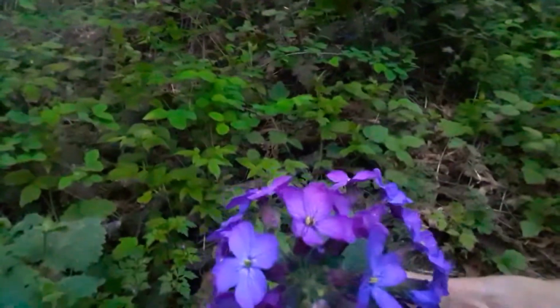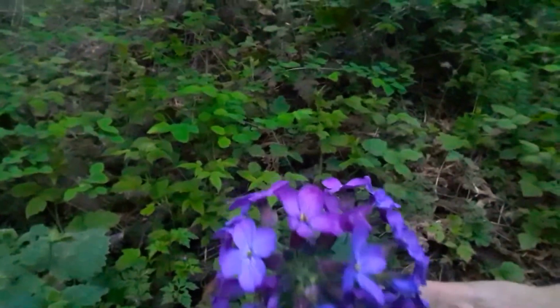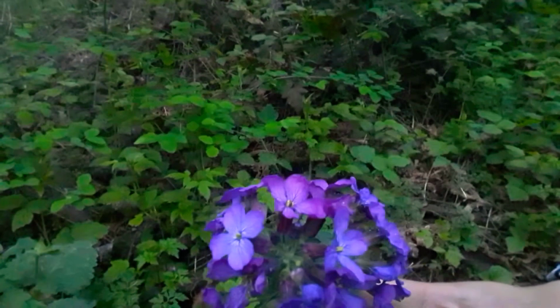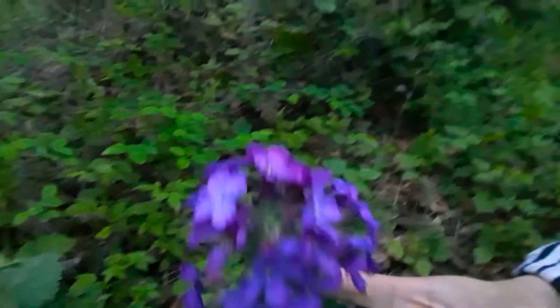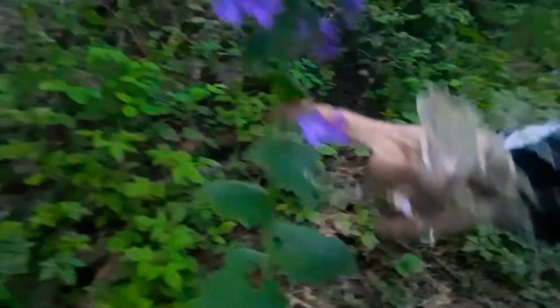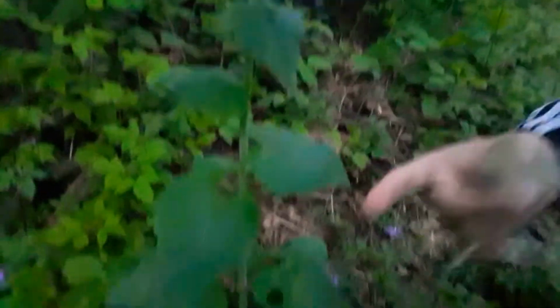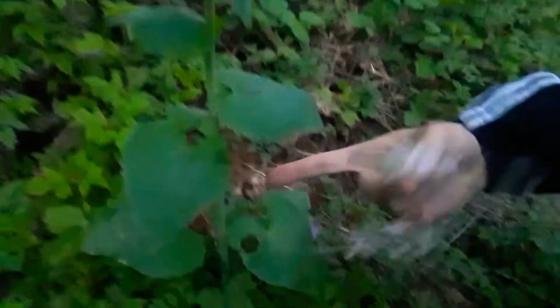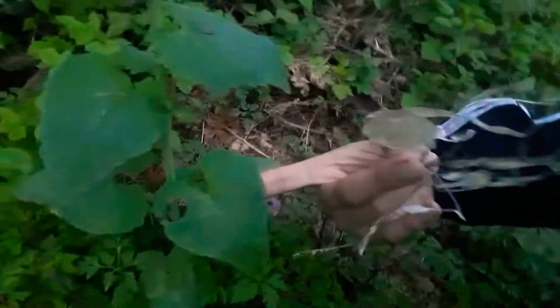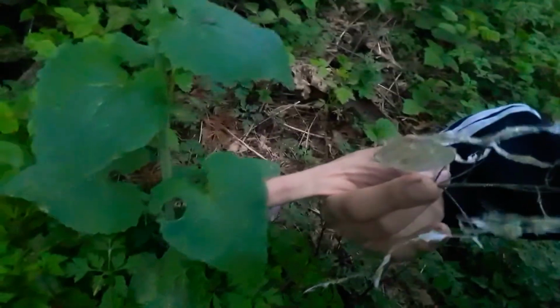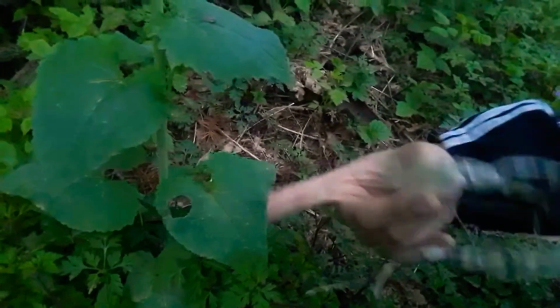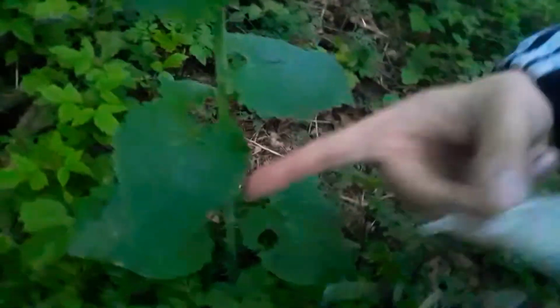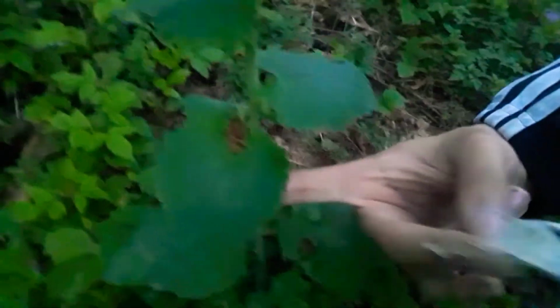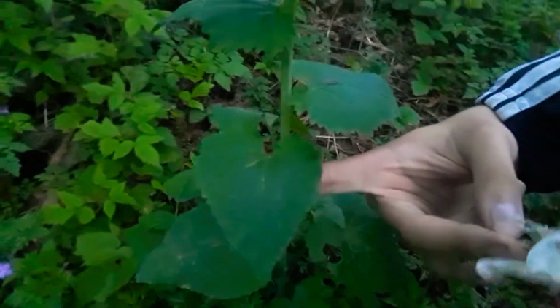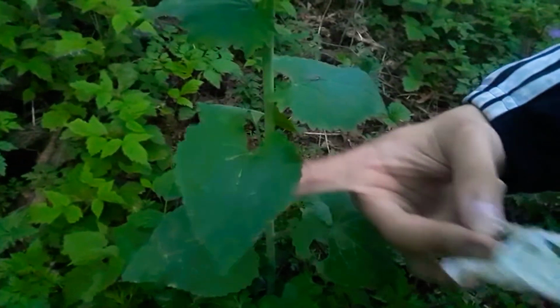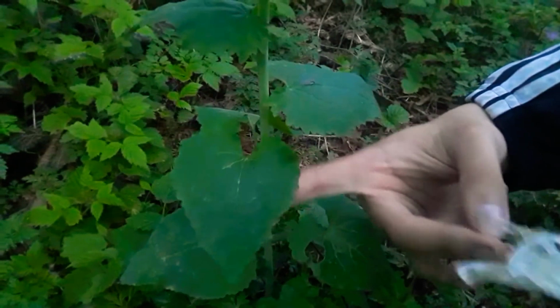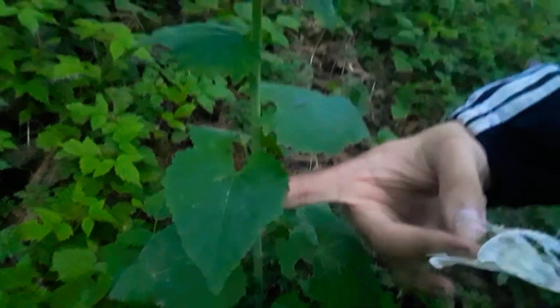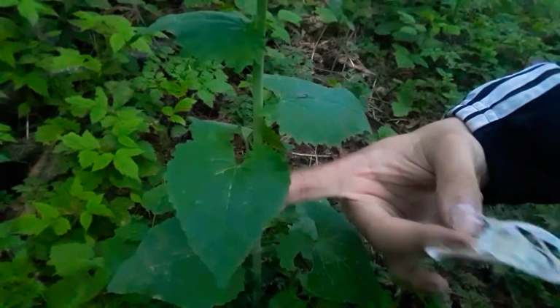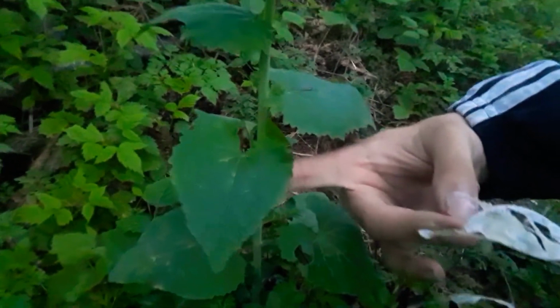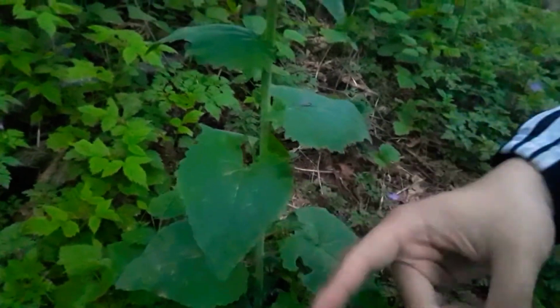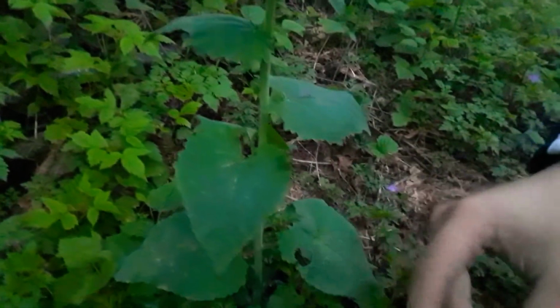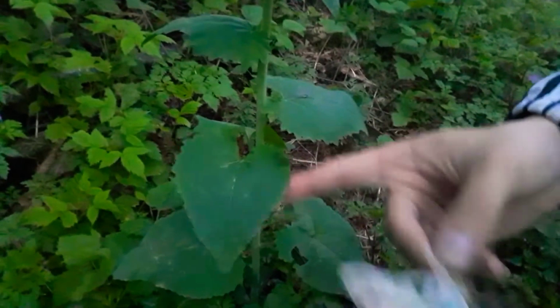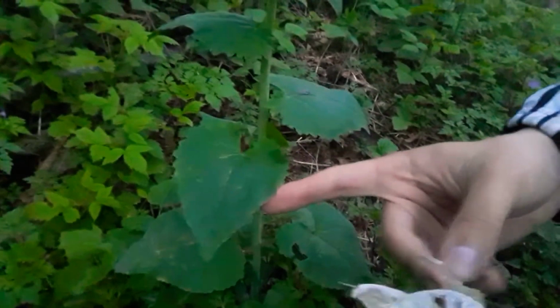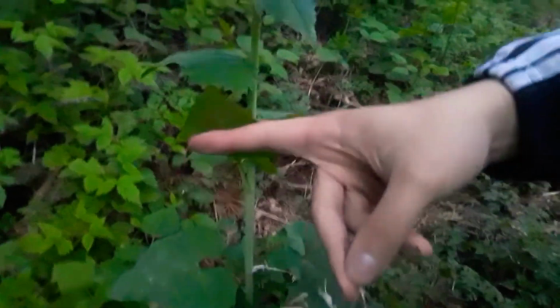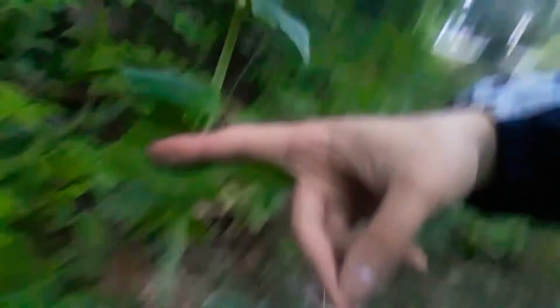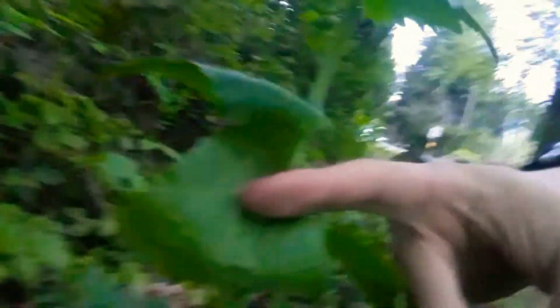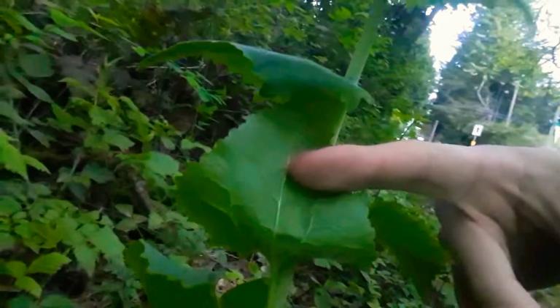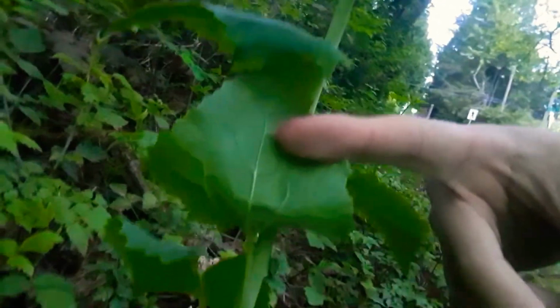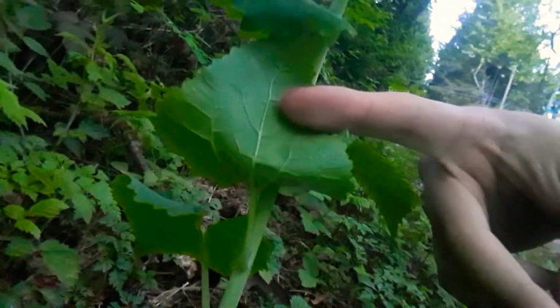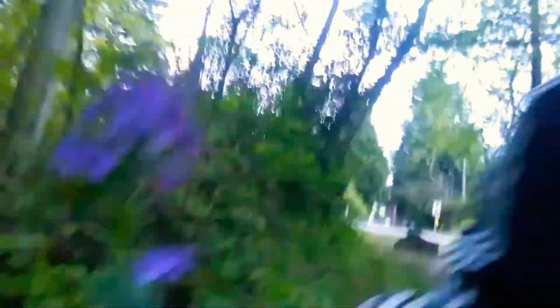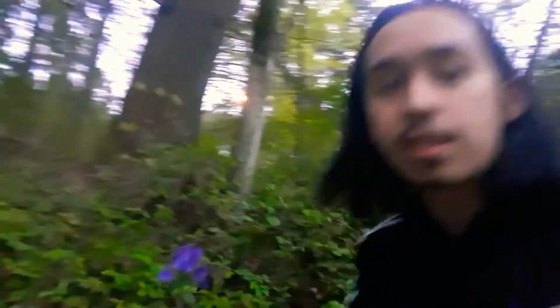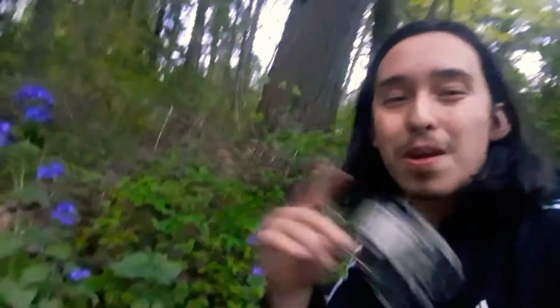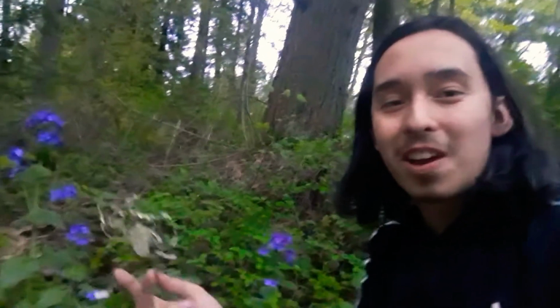It has four-petaled flowers and this really heart-shaped leaf, almost kind of like a sawtooth or shark tooth shaped serrated leaf. The leaves have a really nice venation on the bottom. It's a creeping perennial.